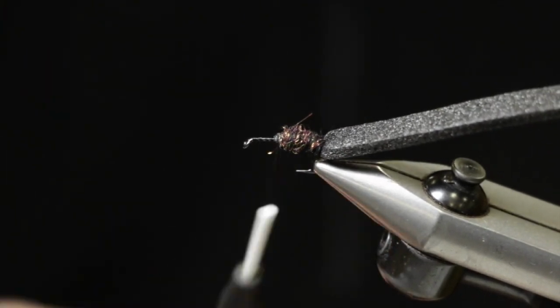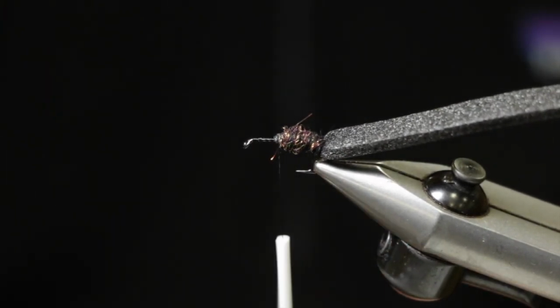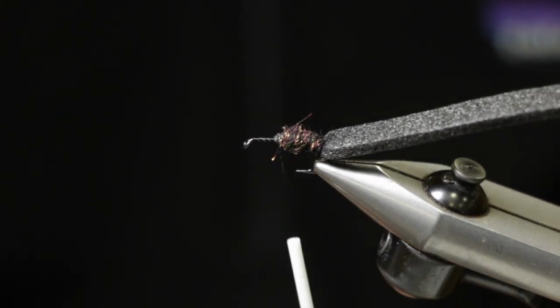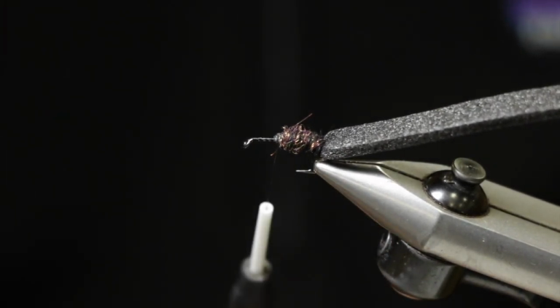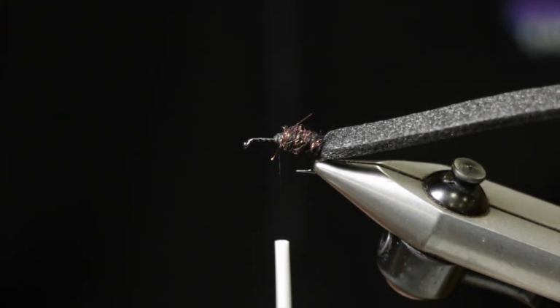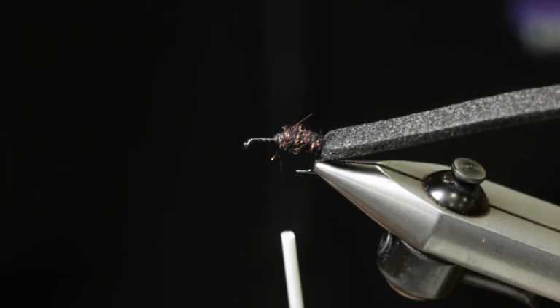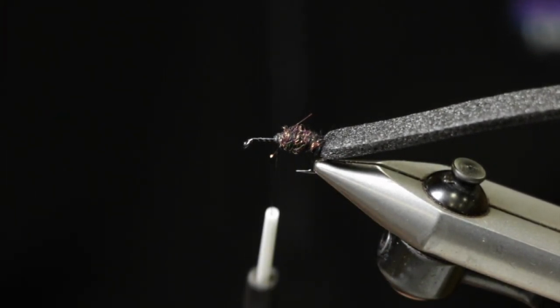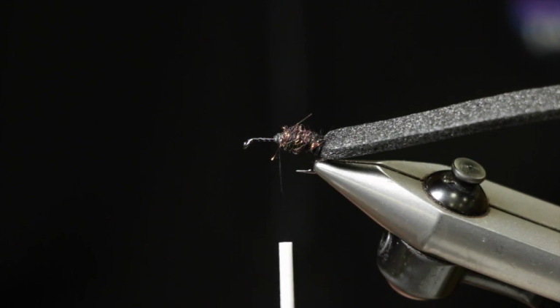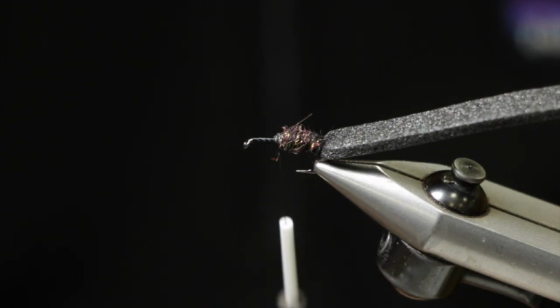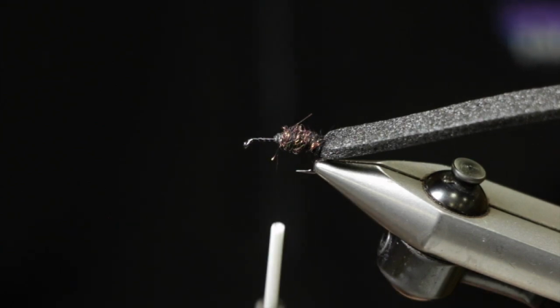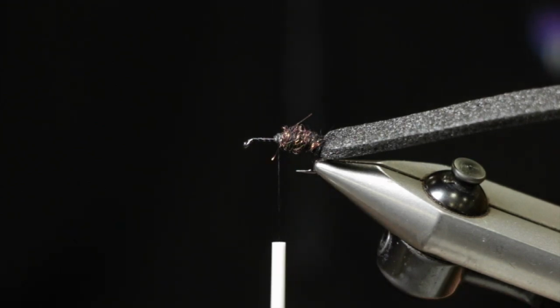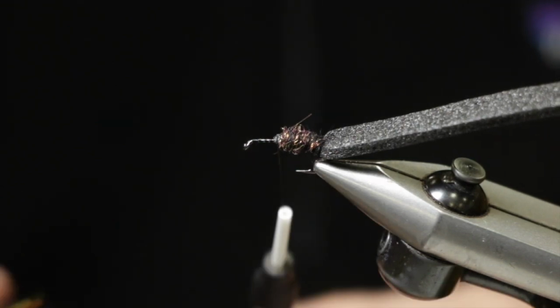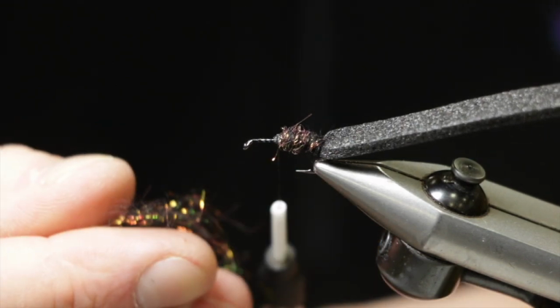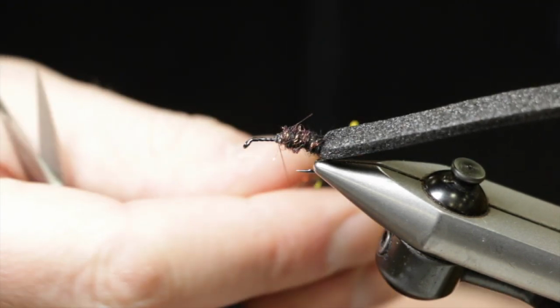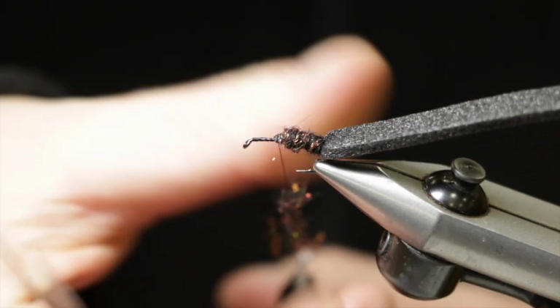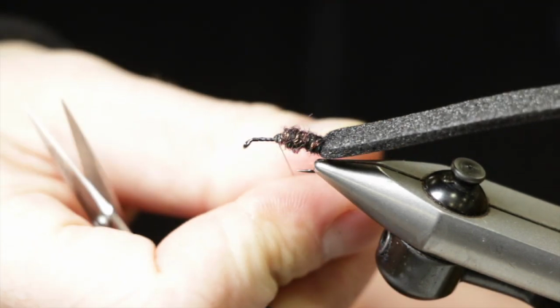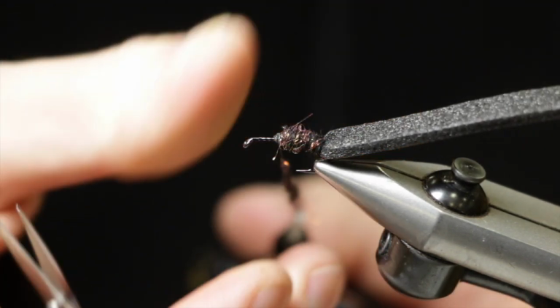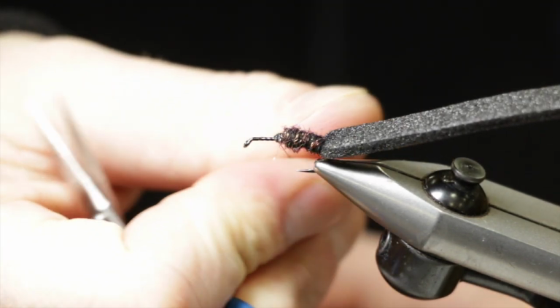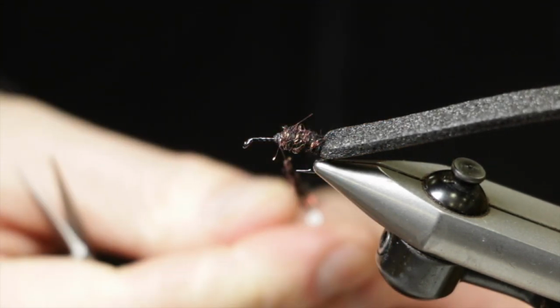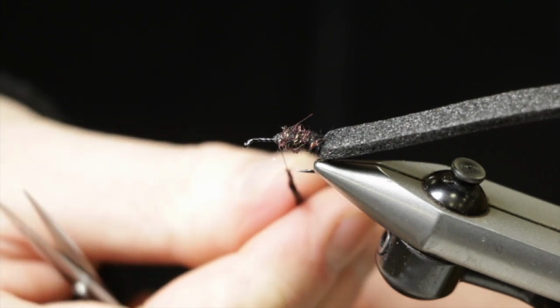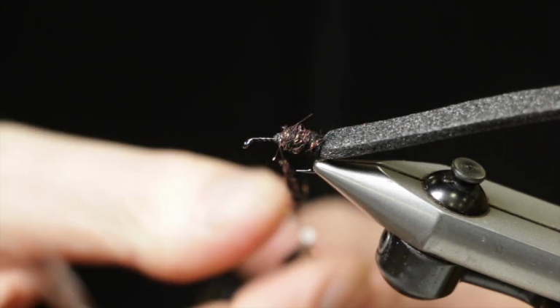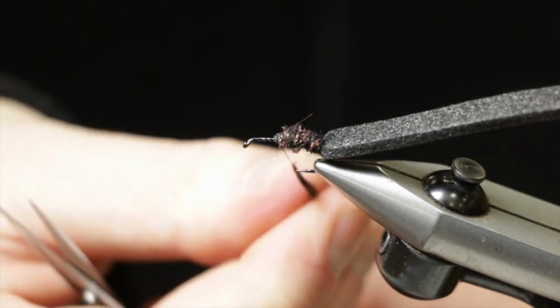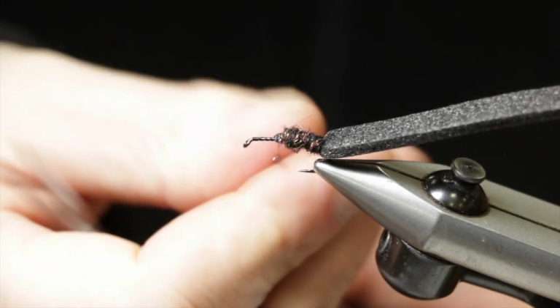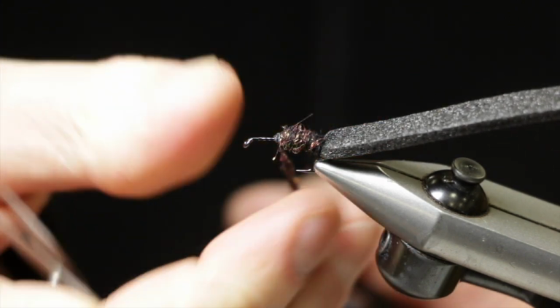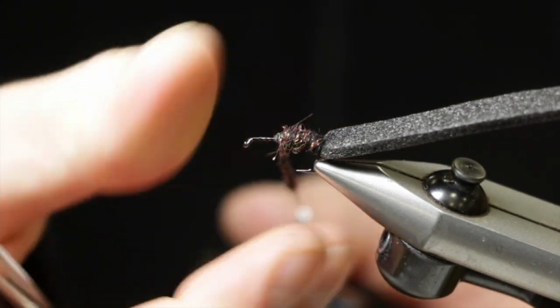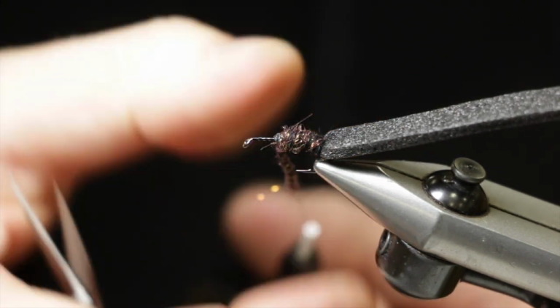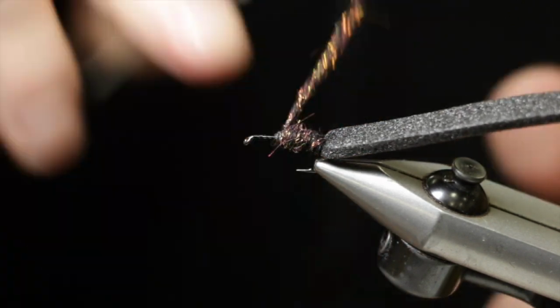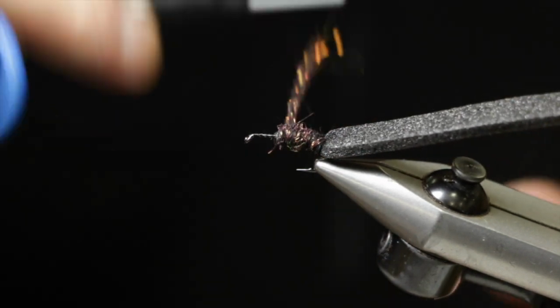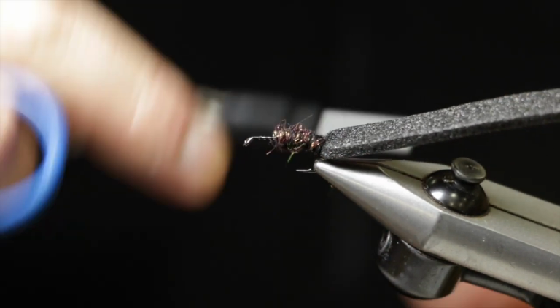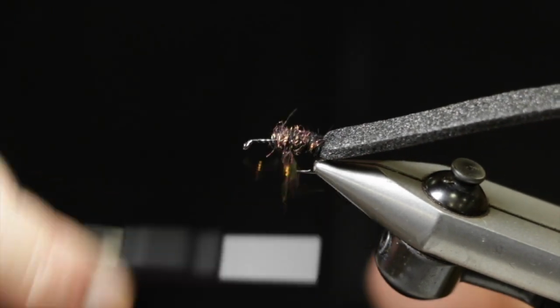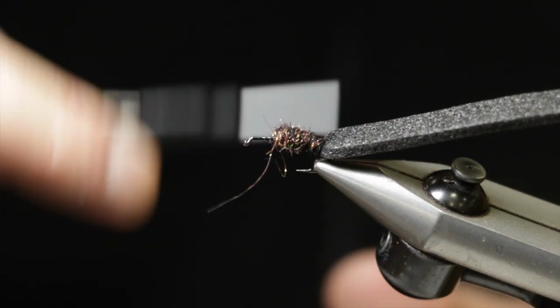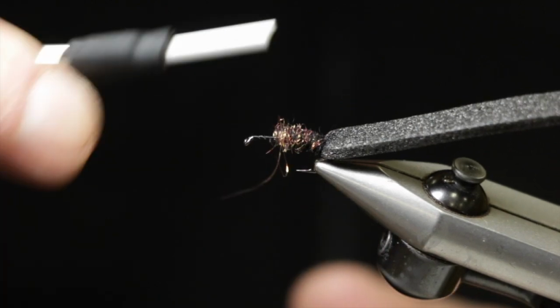I want to go ahead and dub a fairly bushy body up to right where I tied in that foam, covering all that foam up.